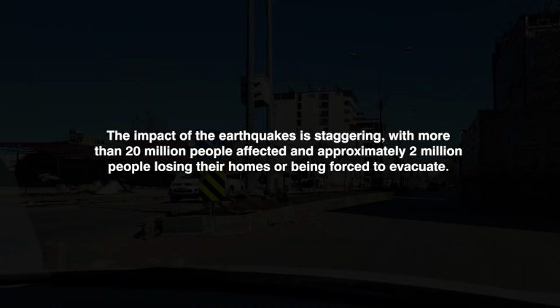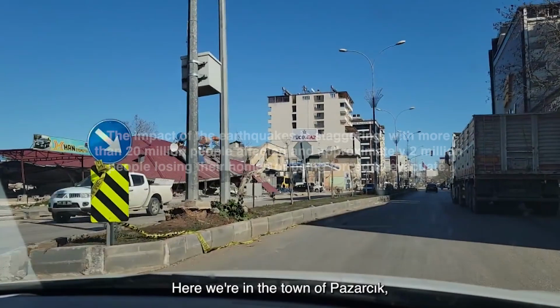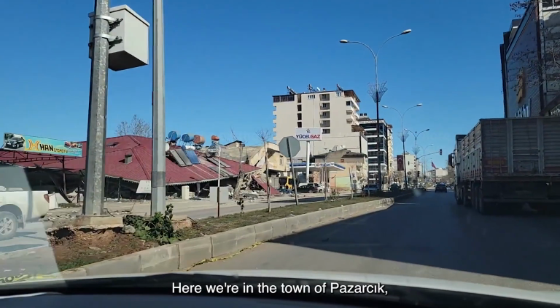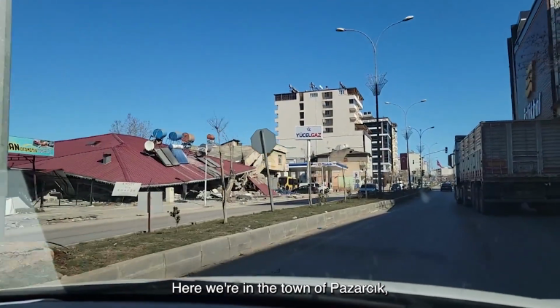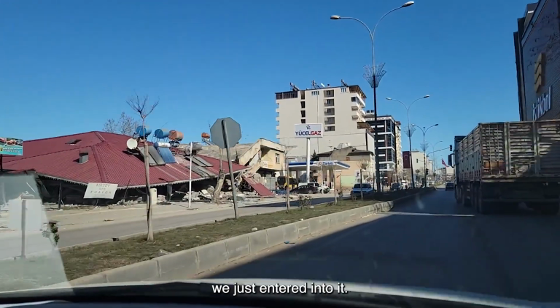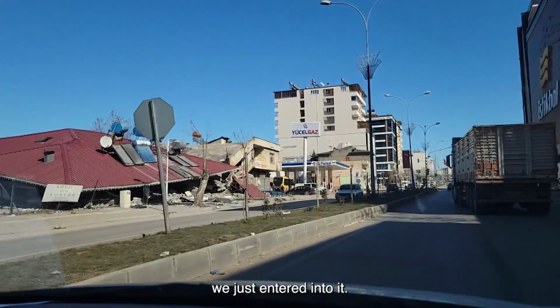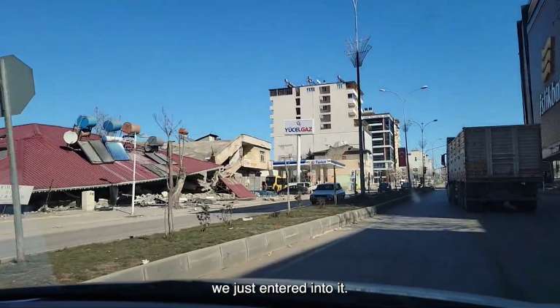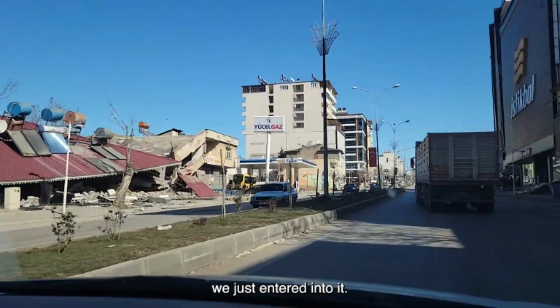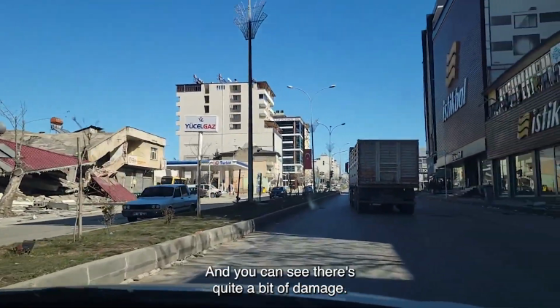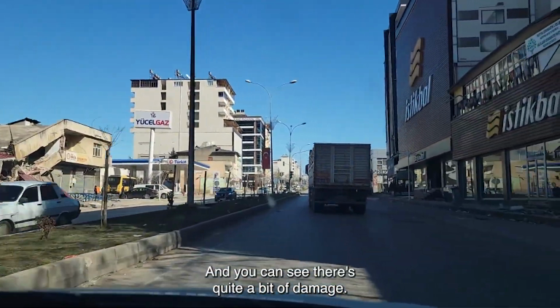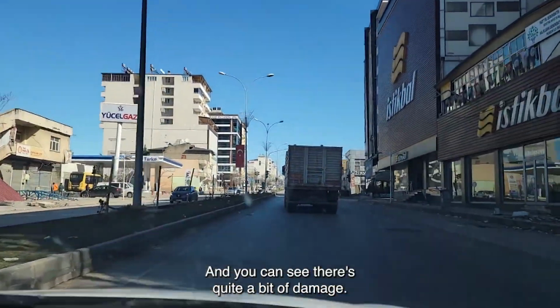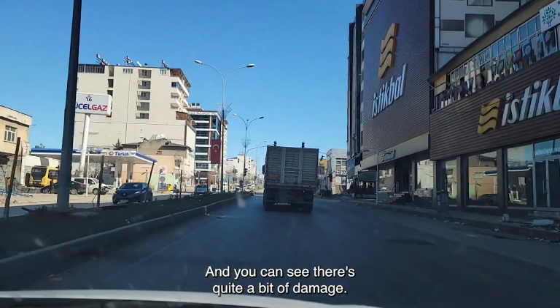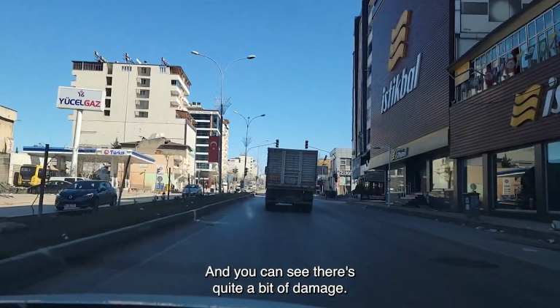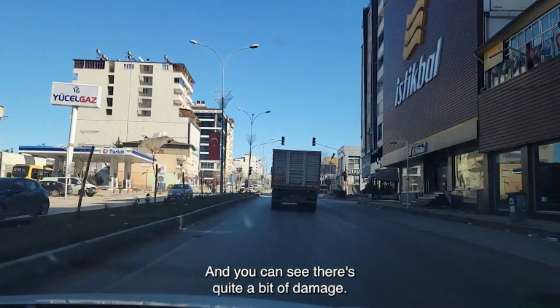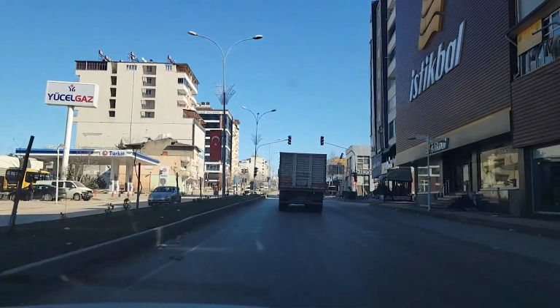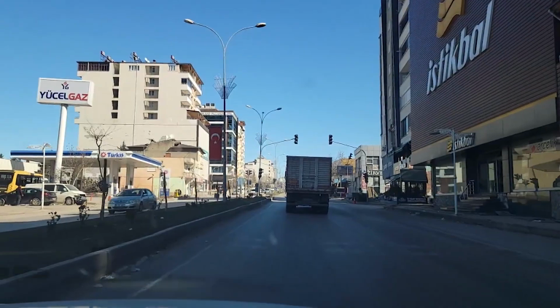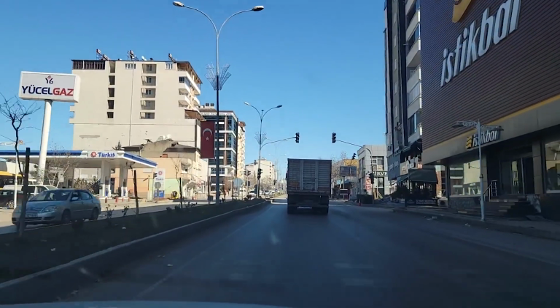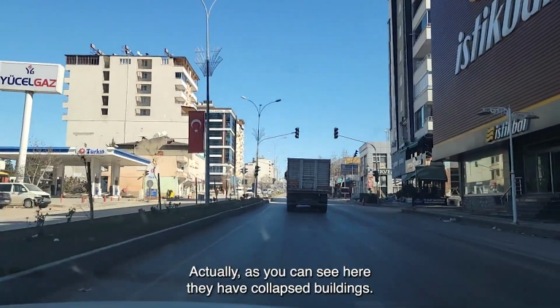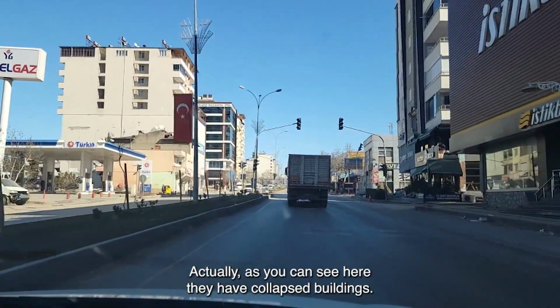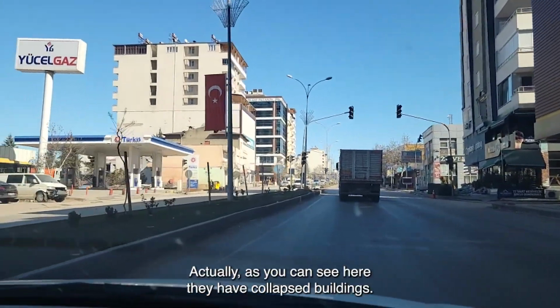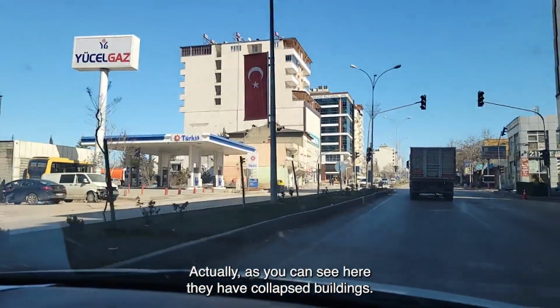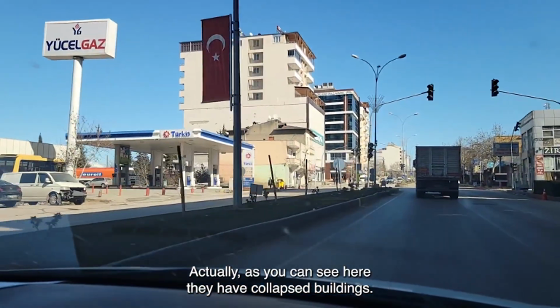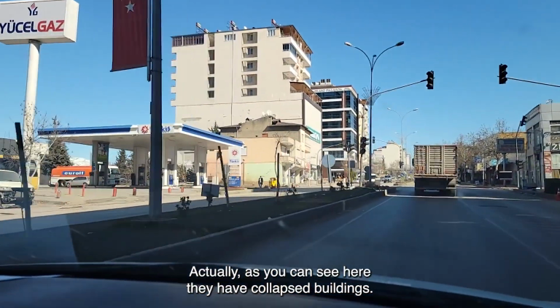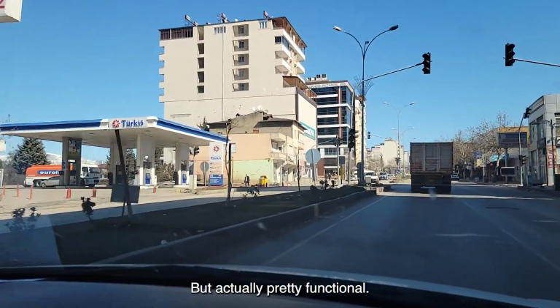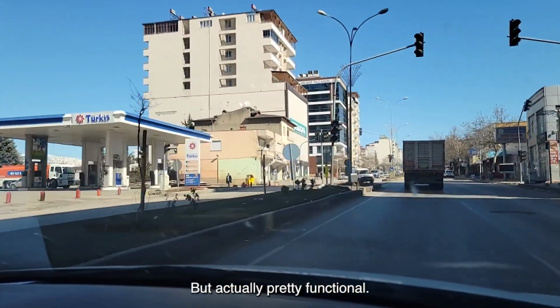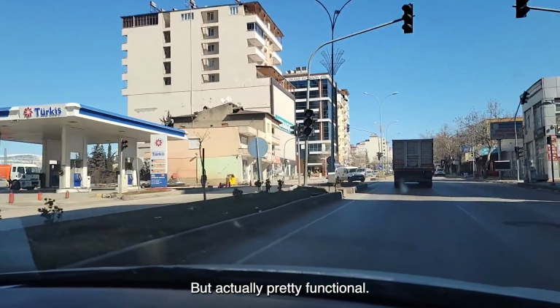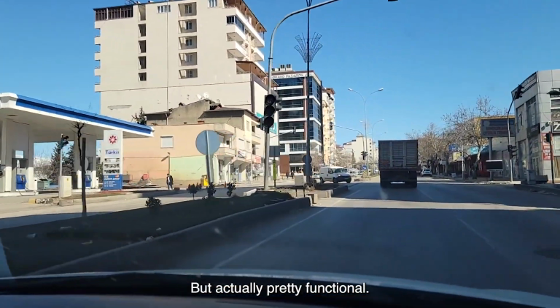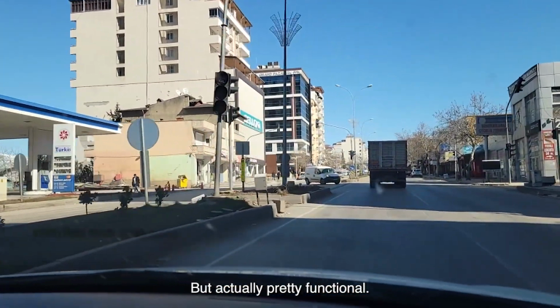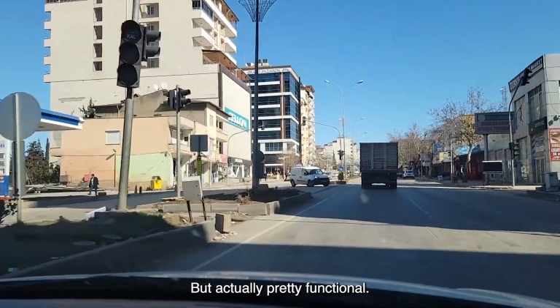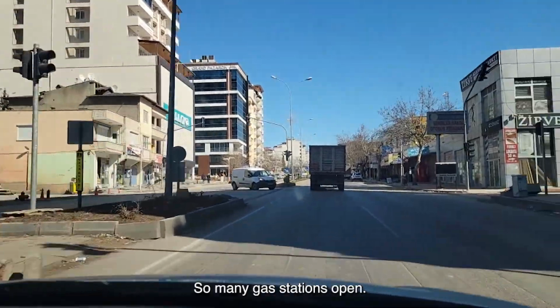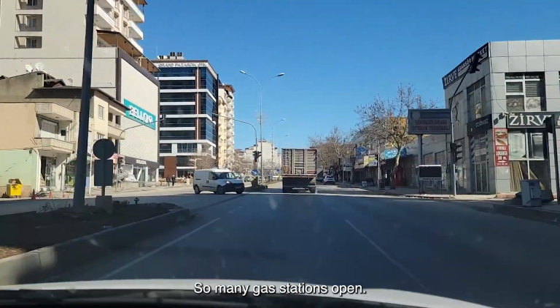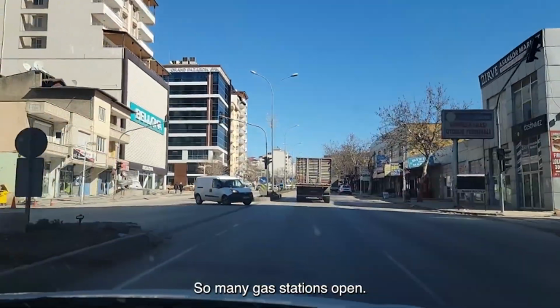Here's the town of Pagazic. We just entered into it and you can see quite a bit of damage. You can see here and there collapsed buildings, but actually it's pretty functional — so many gas stations are open.